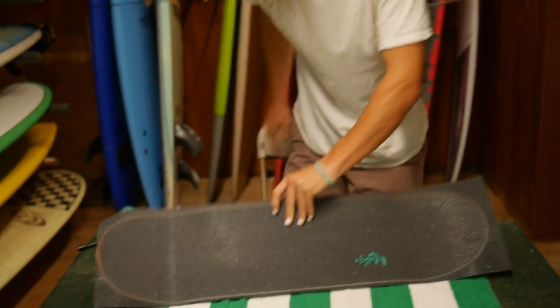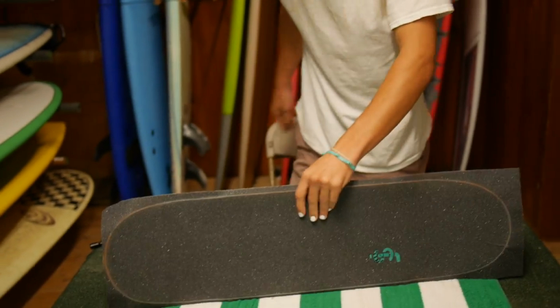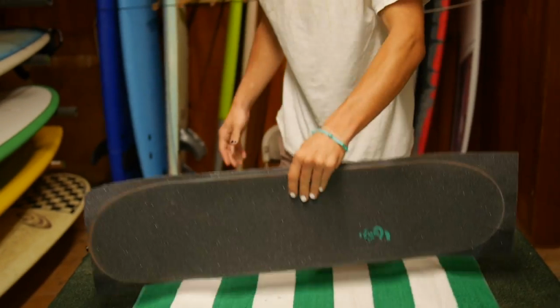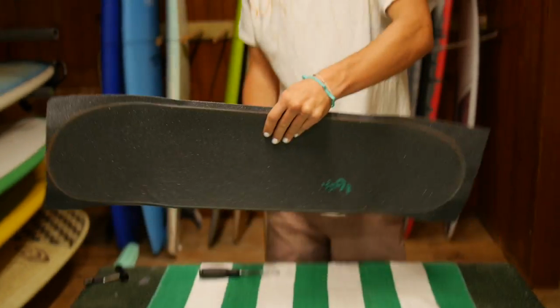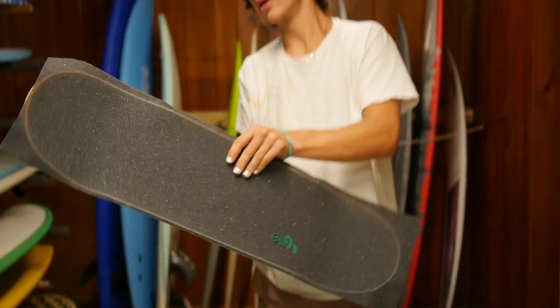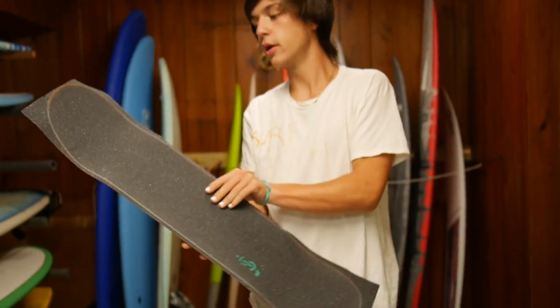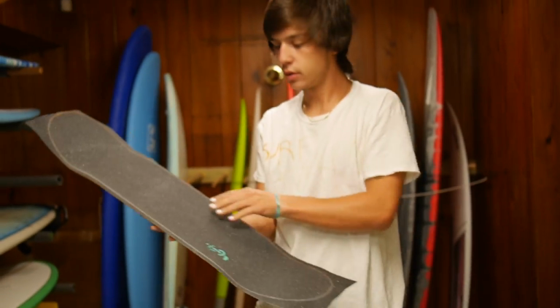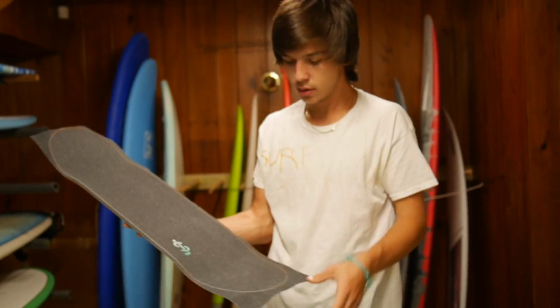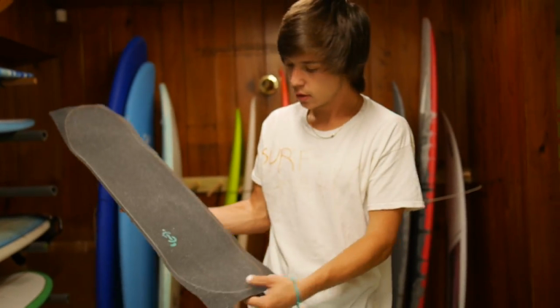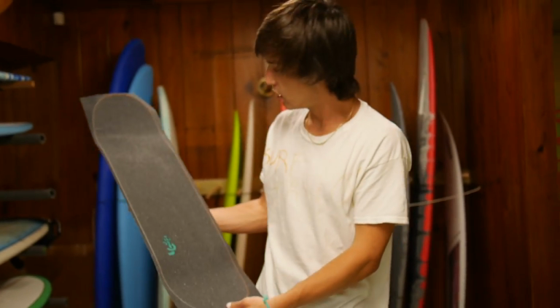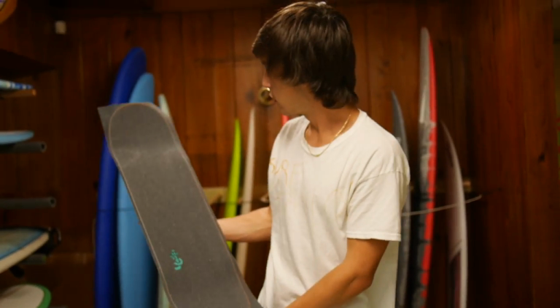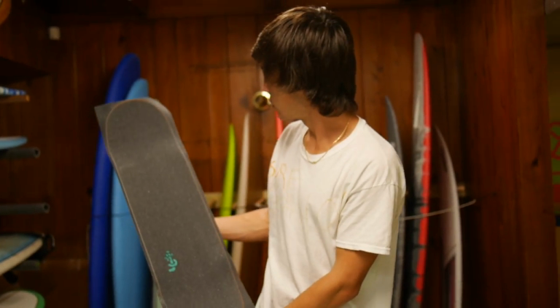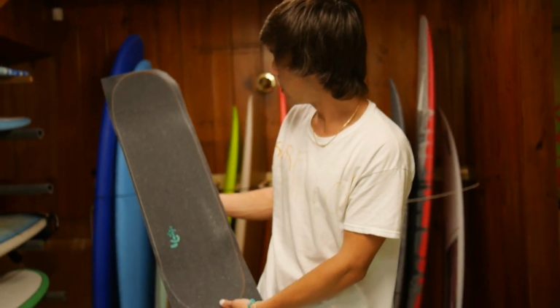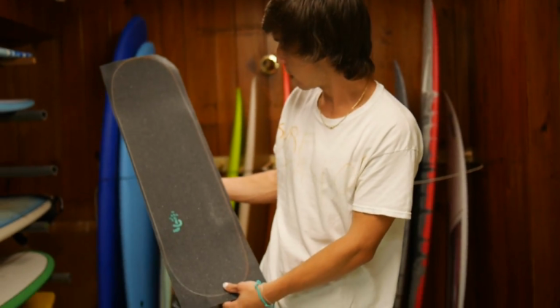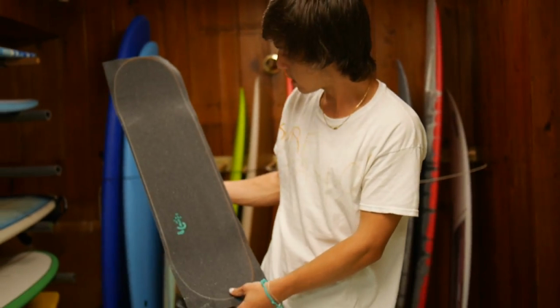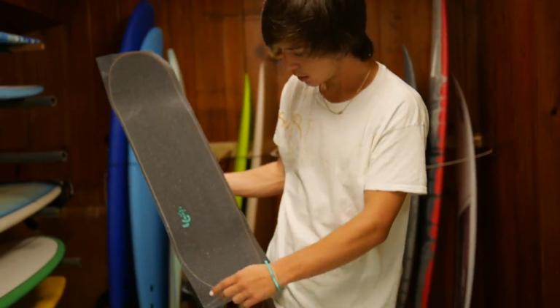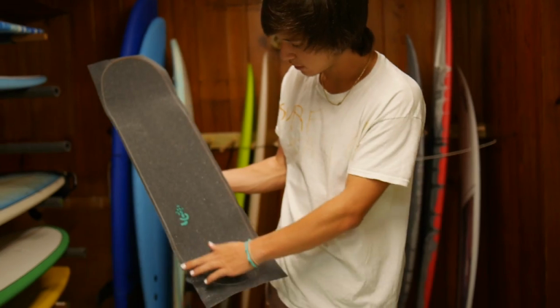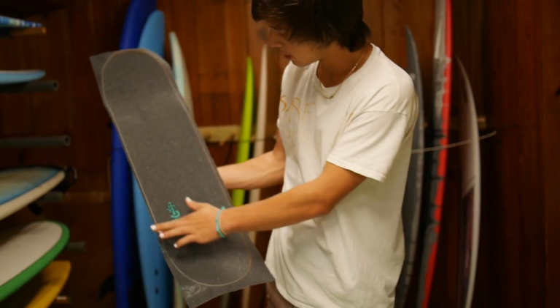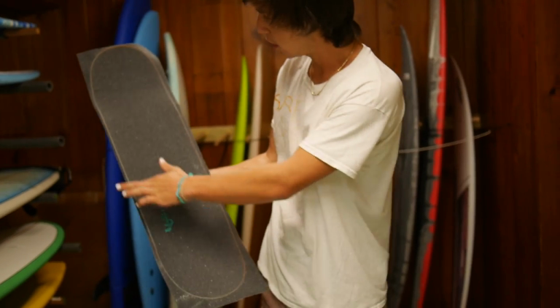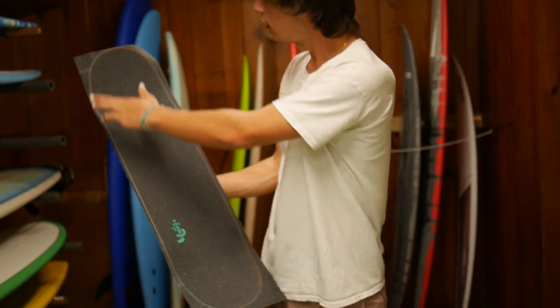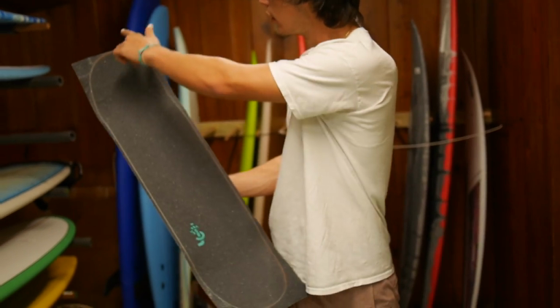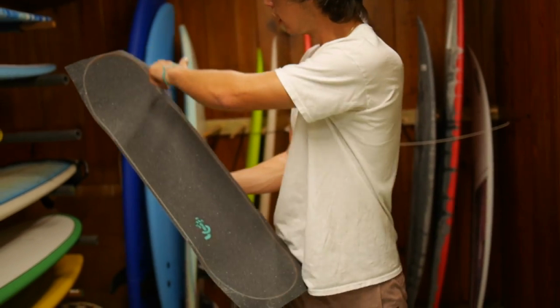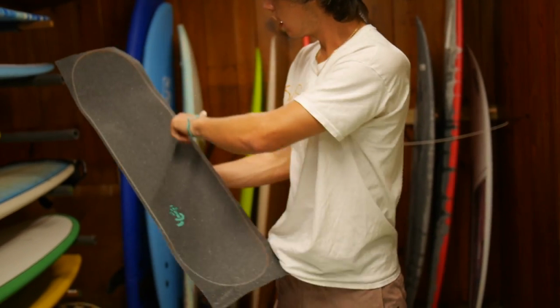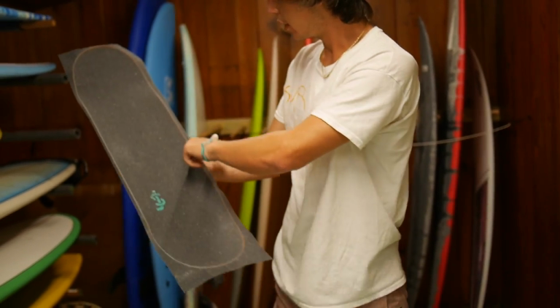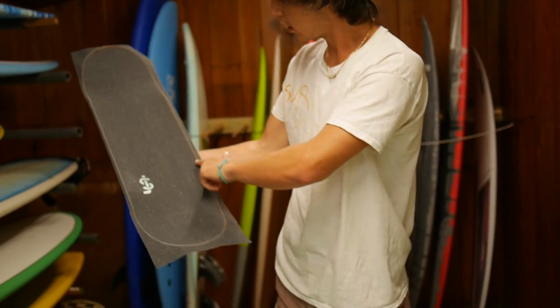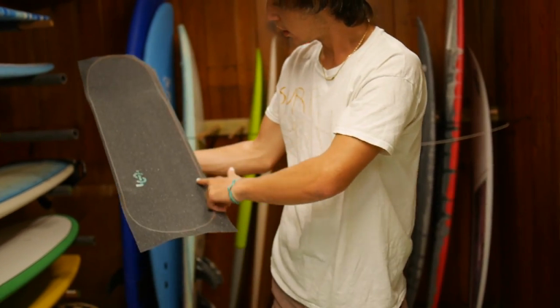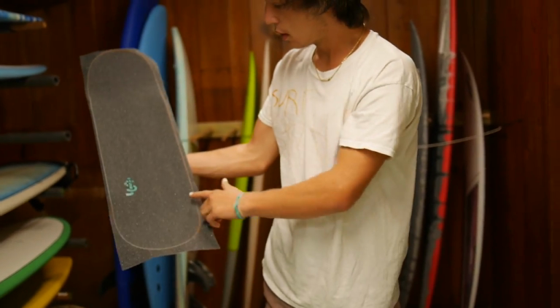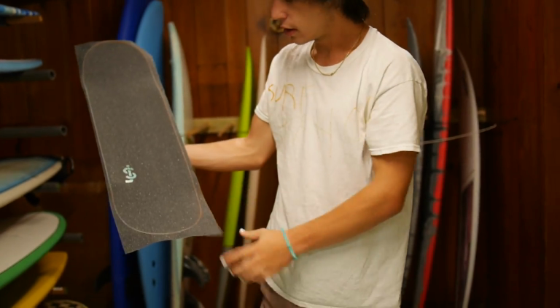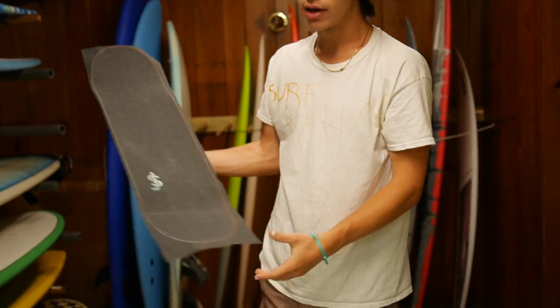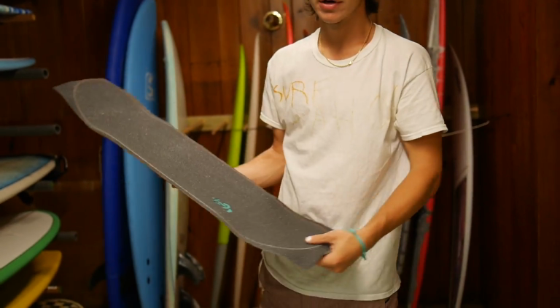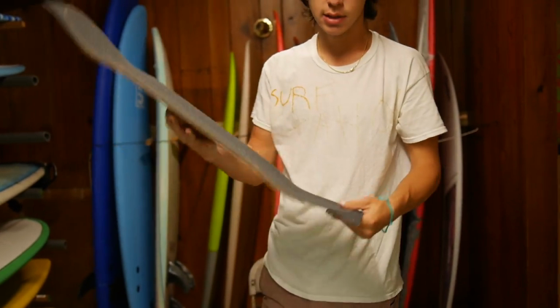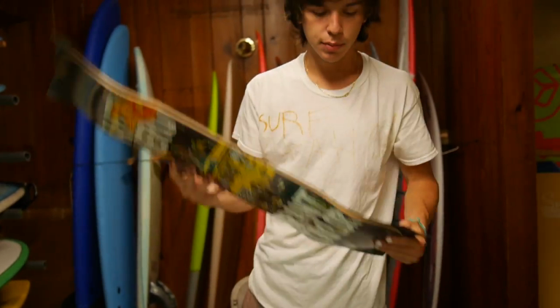Once your board is all scaled out, it should look a little something like this. You should have the outline of your deck, and you're ready for the next step.